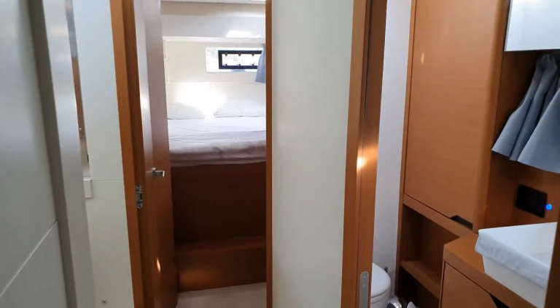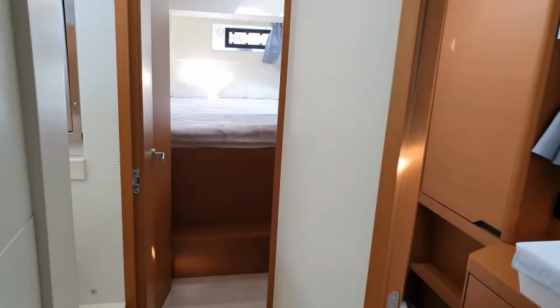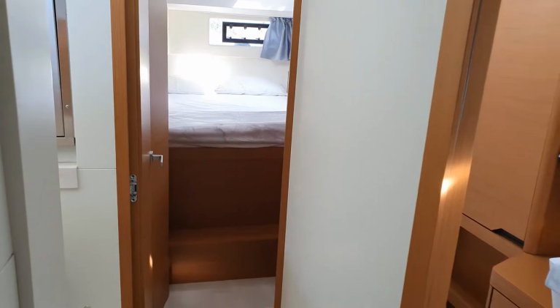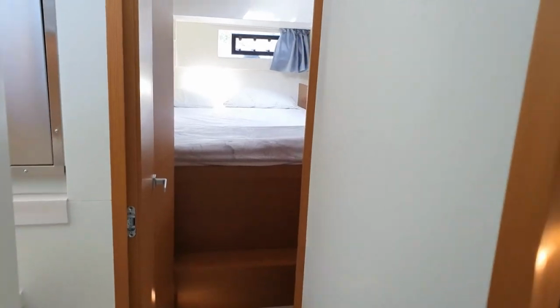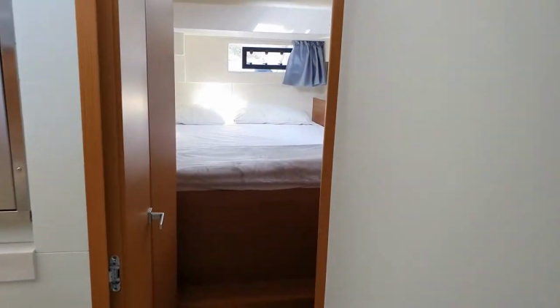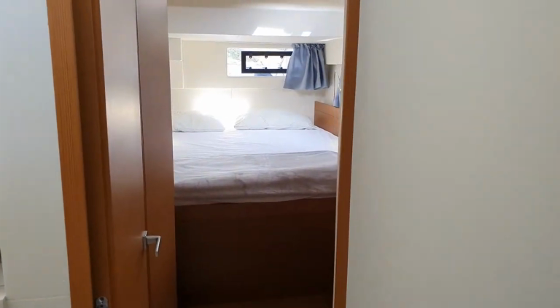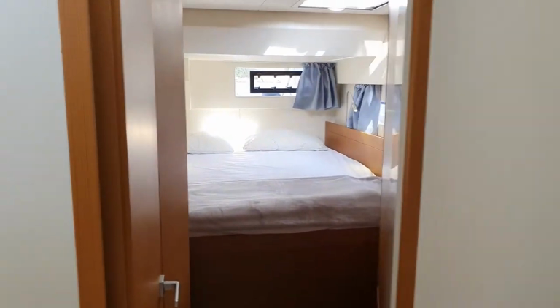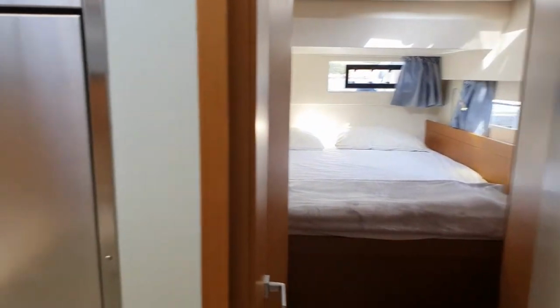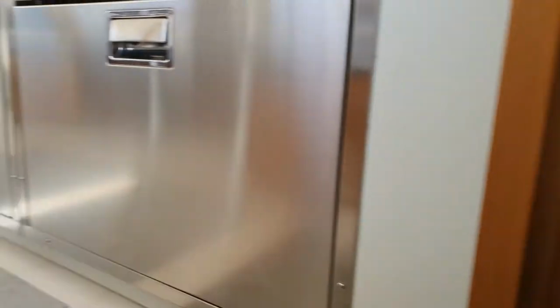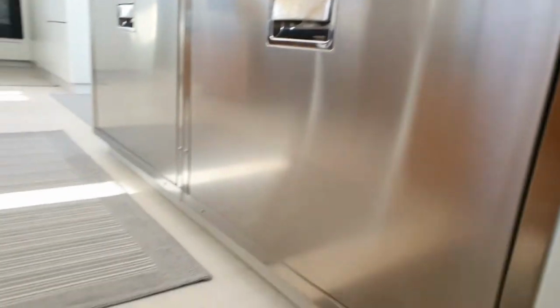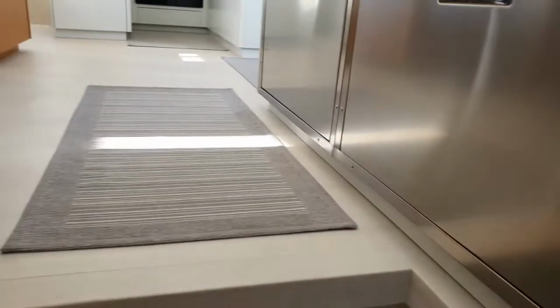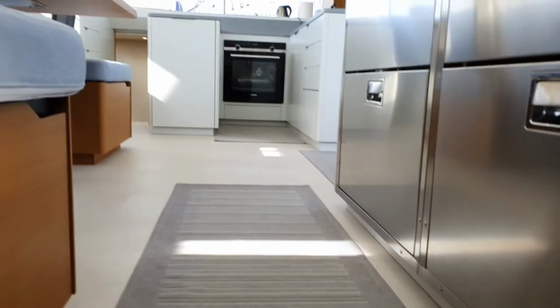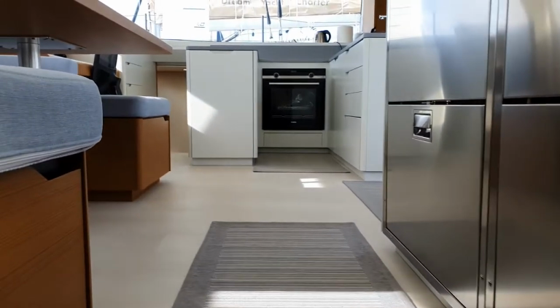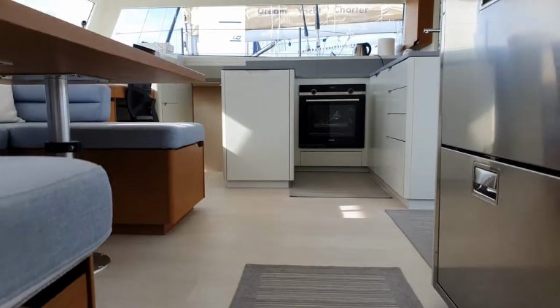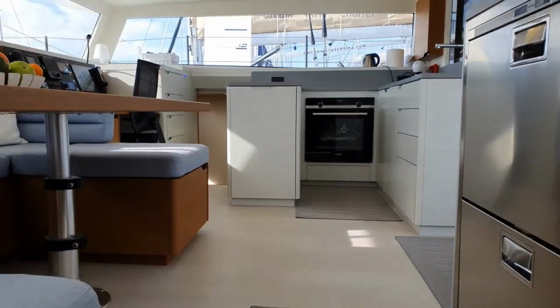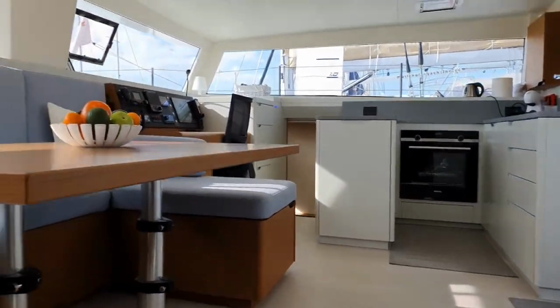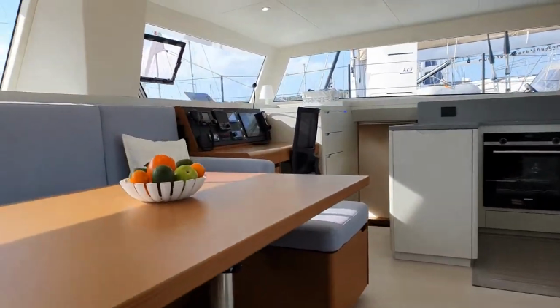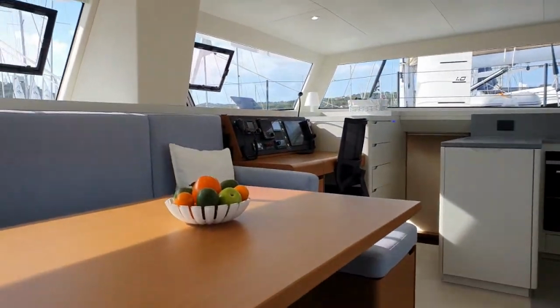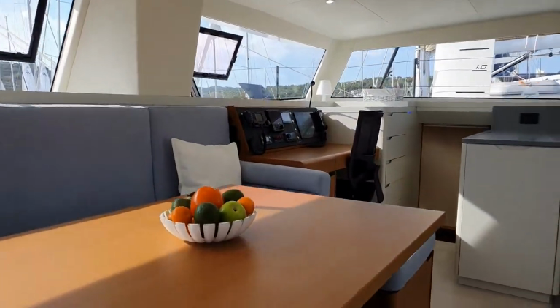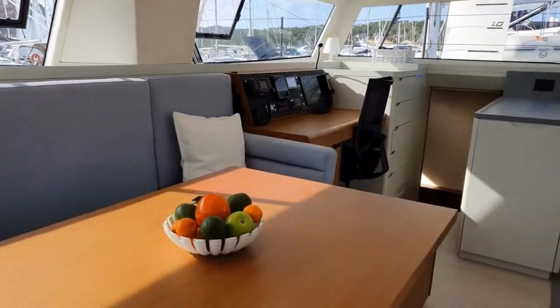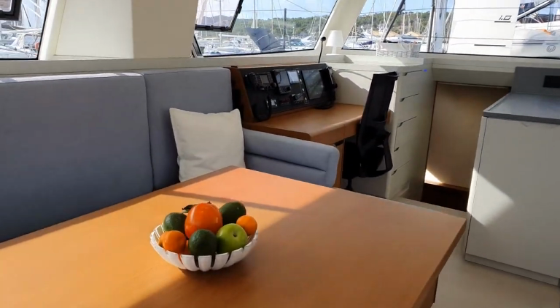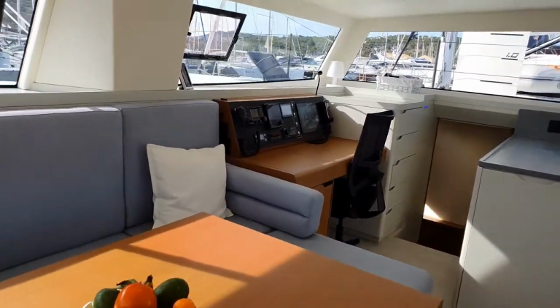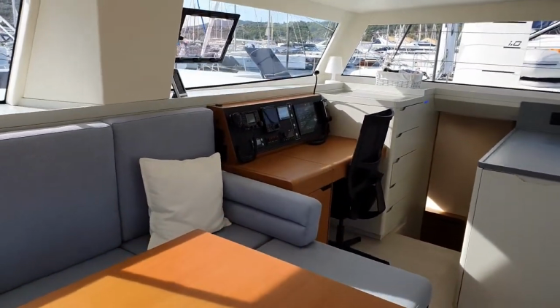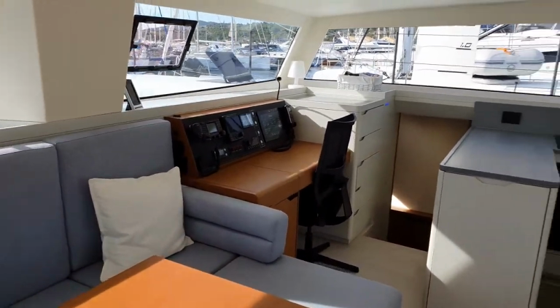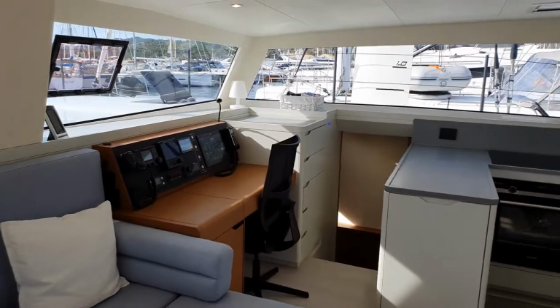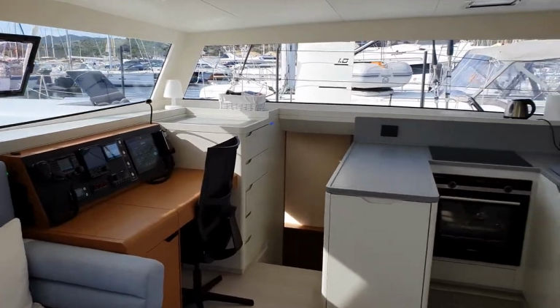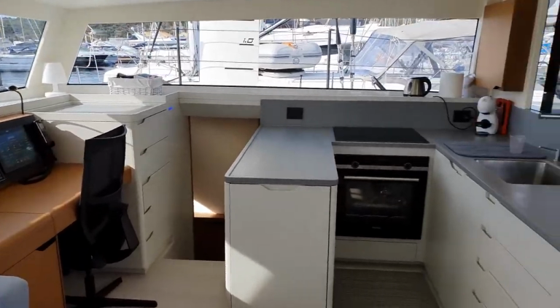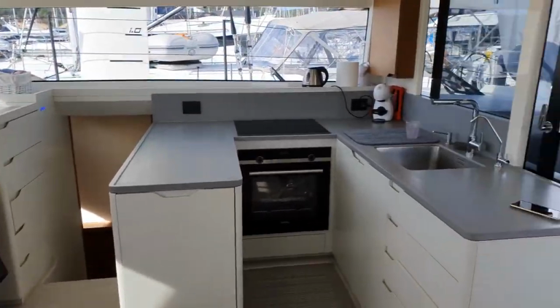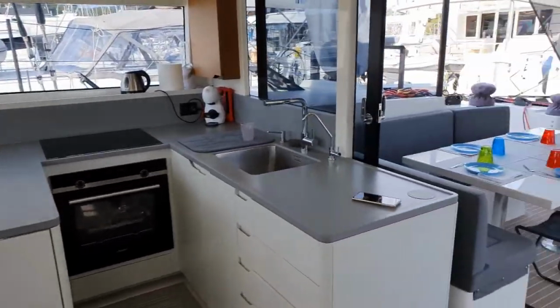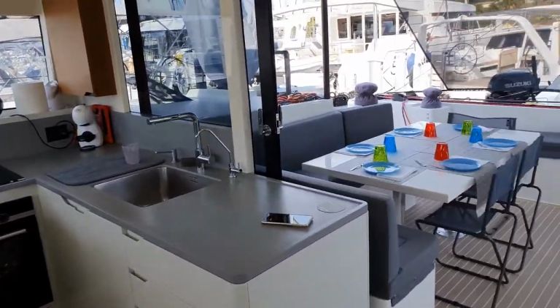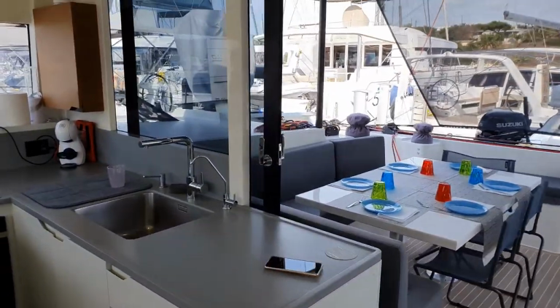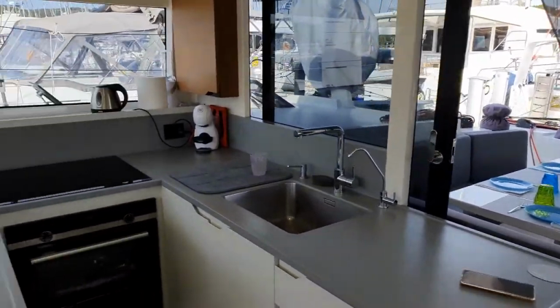Going back to the stern cabin, then we return to the saloon. There's a navigation station, and the table can also become another bed. Then we reach the outside saloon.